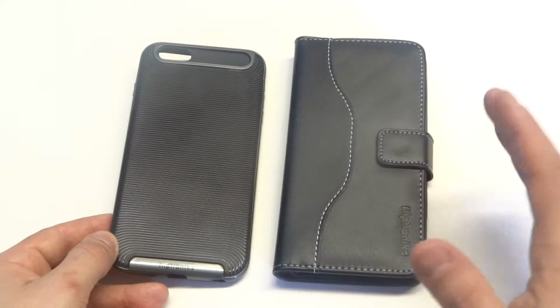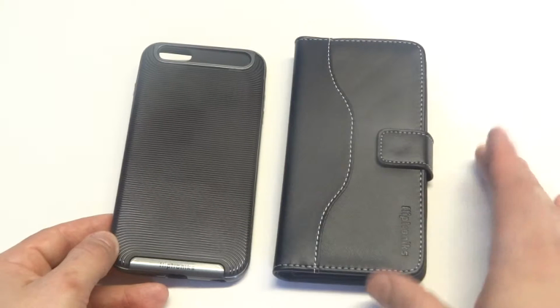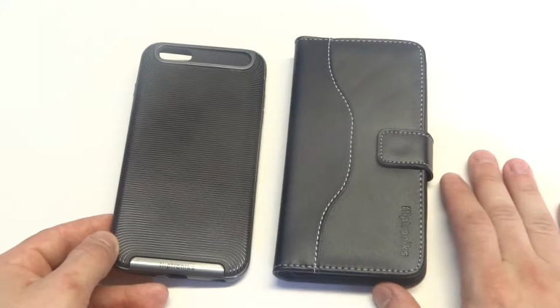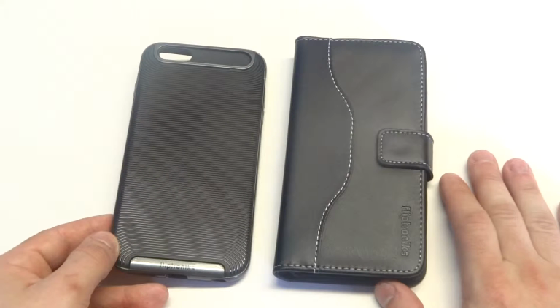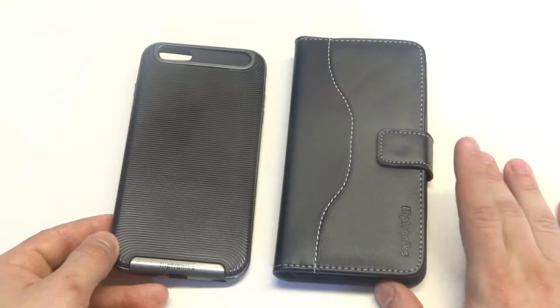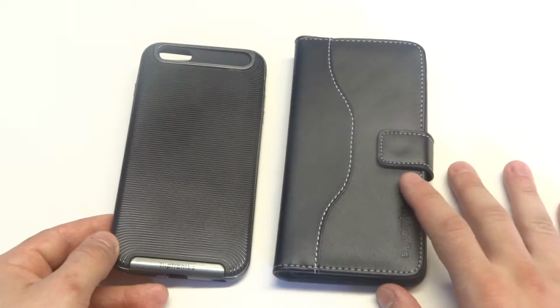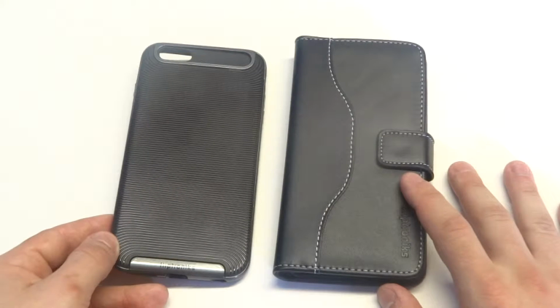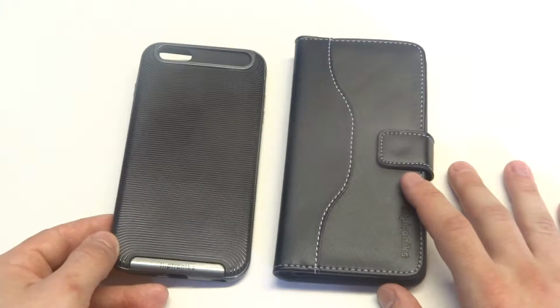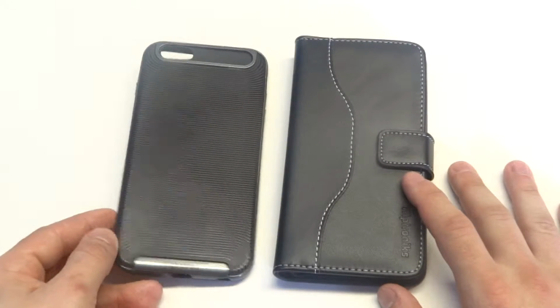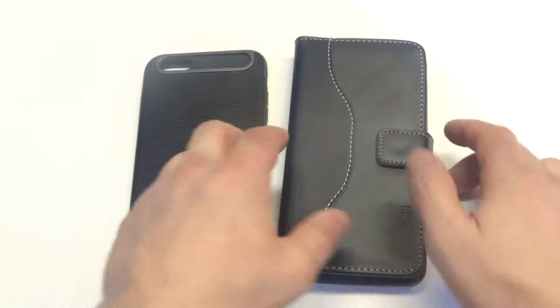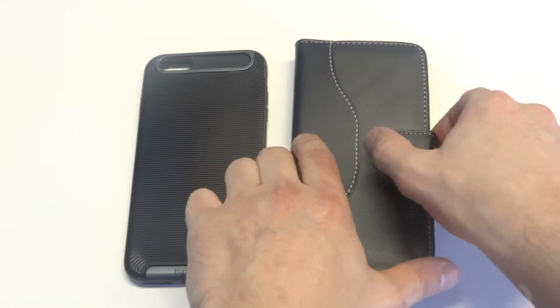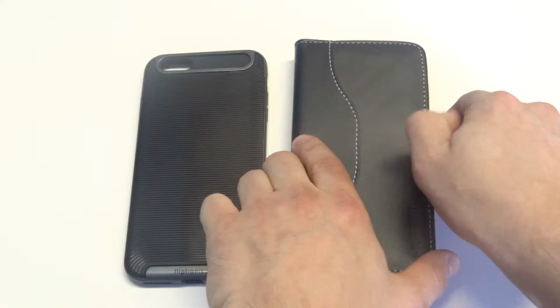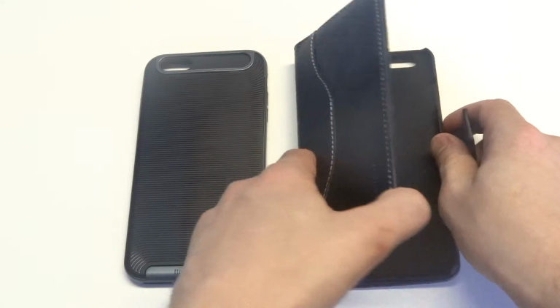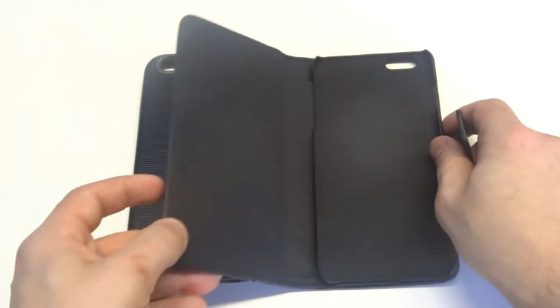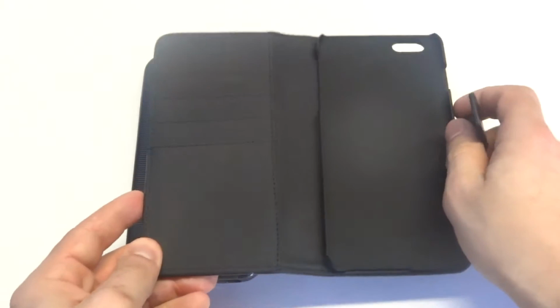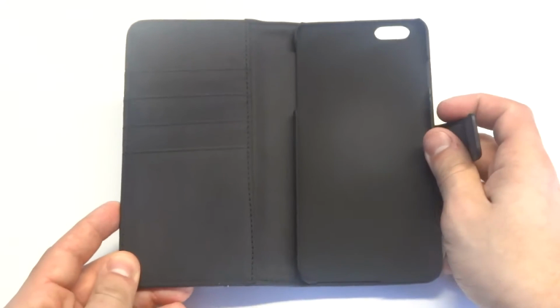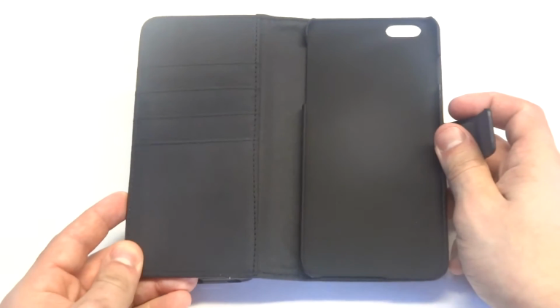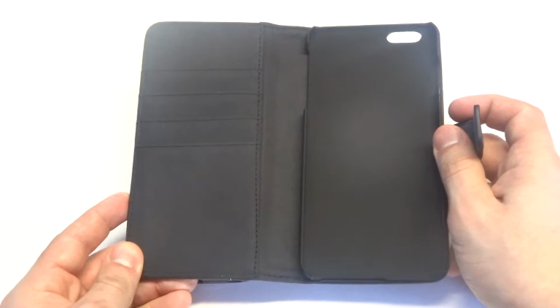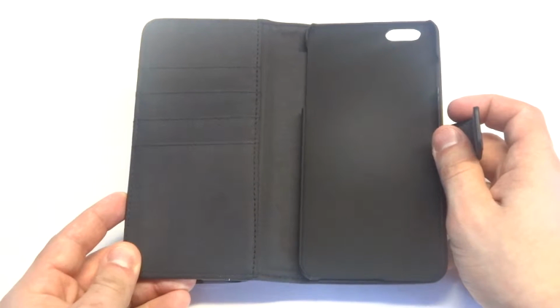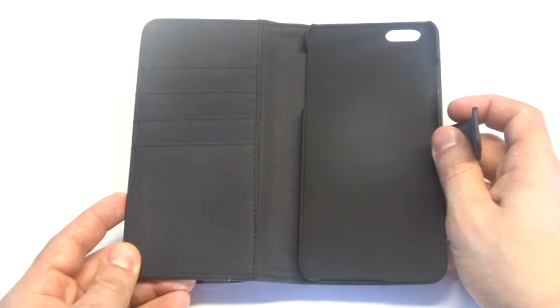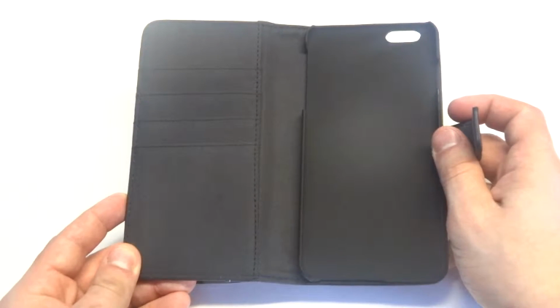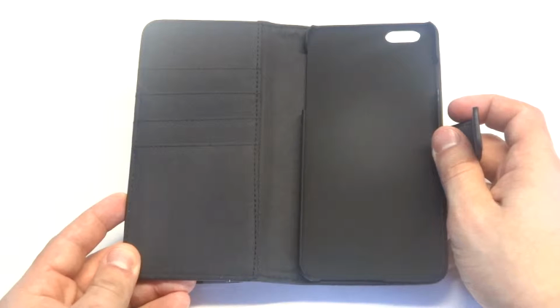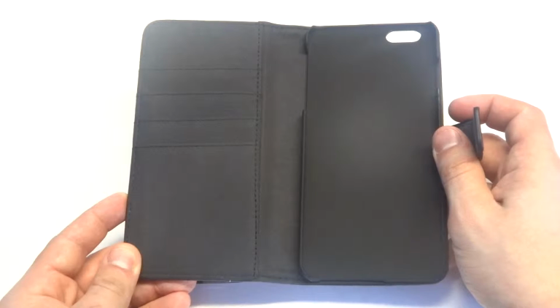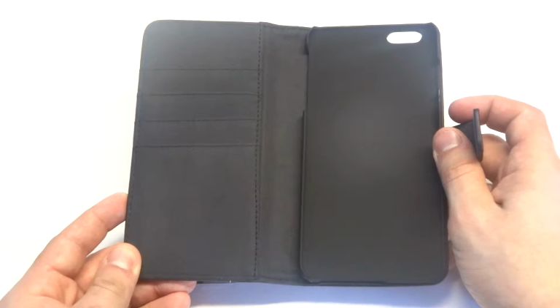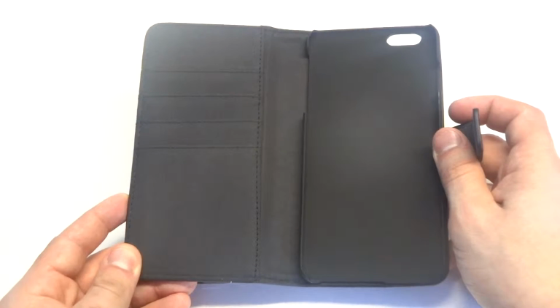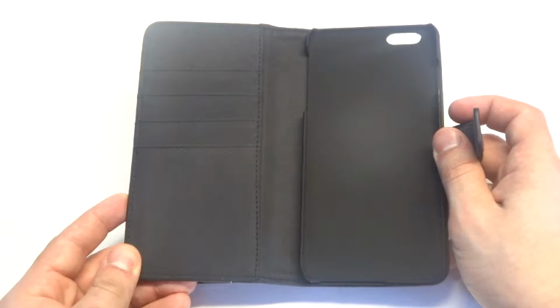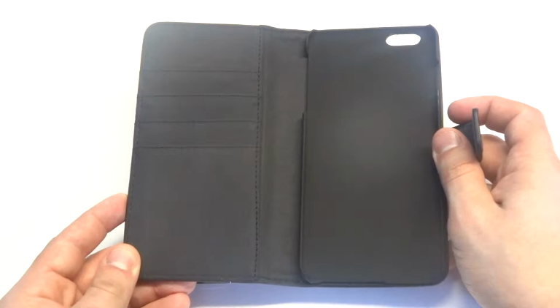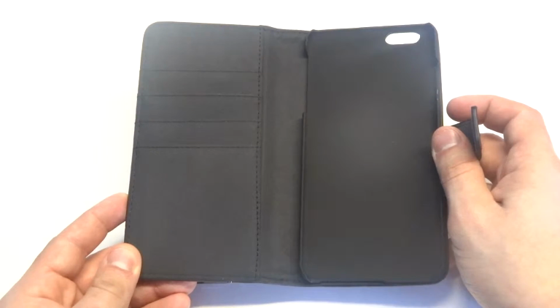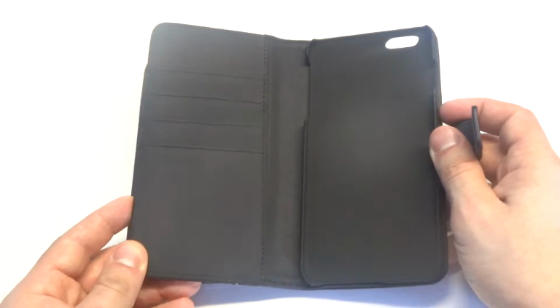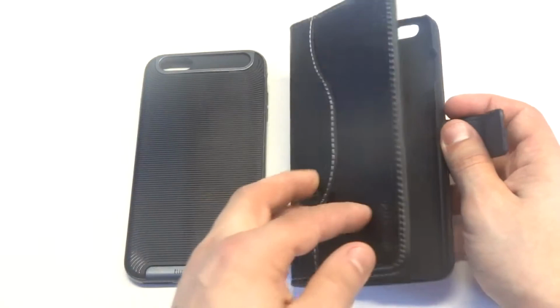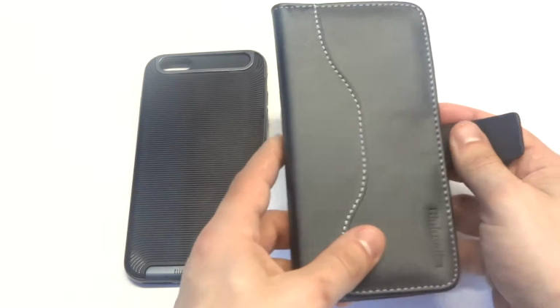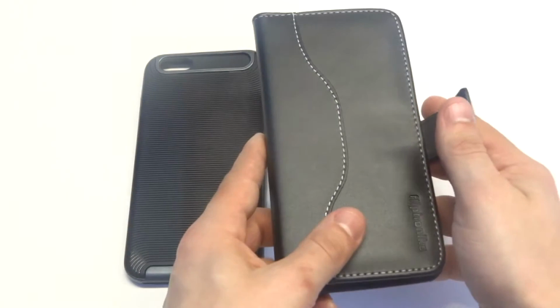If you're looking for something higher end, then a real leather case is always nice. What's really nice about these kind of wallet cases is that they're very convenient for holding your phone with your cards and cash, so you pretty much can leave your wallet at home. That's always a really nice thing.